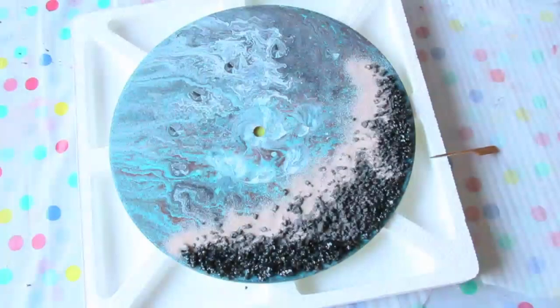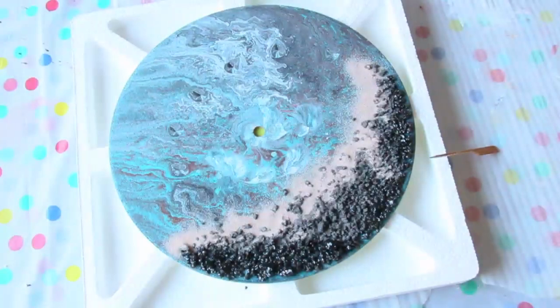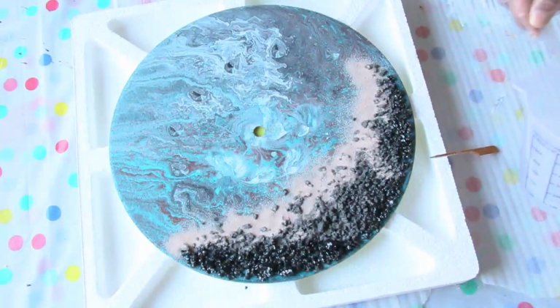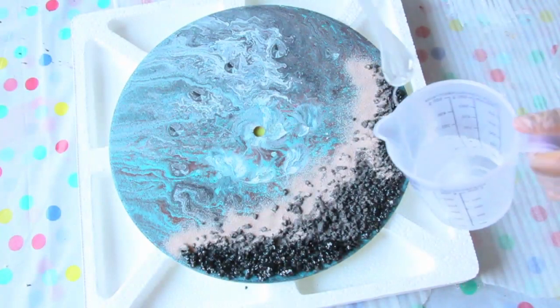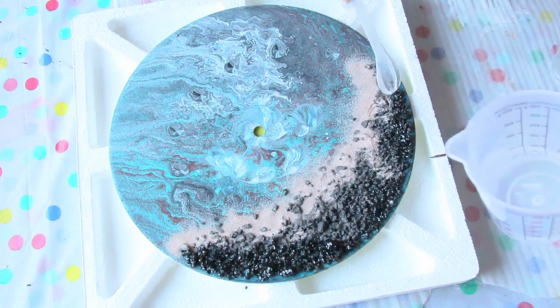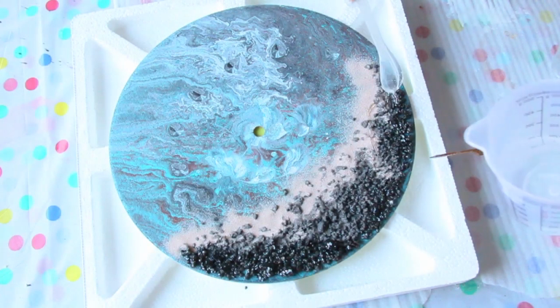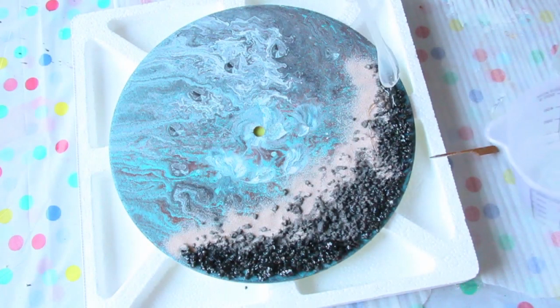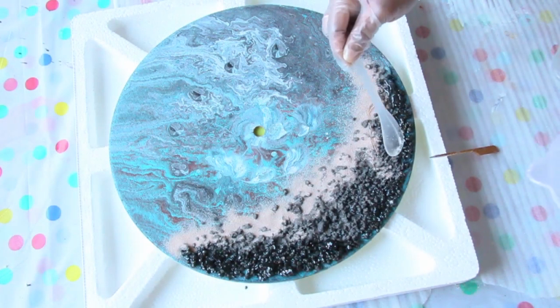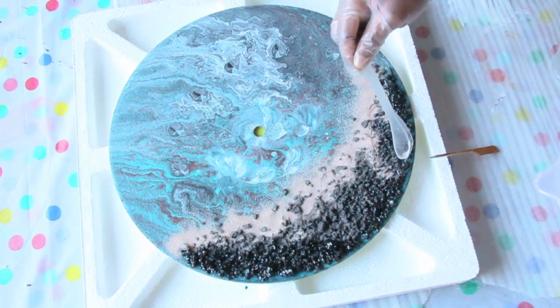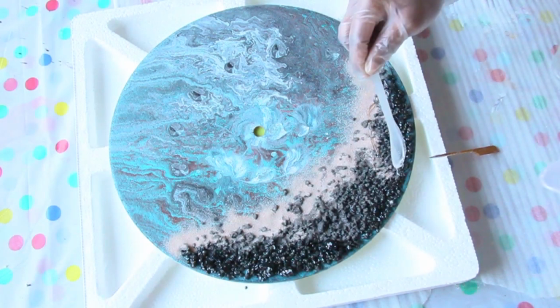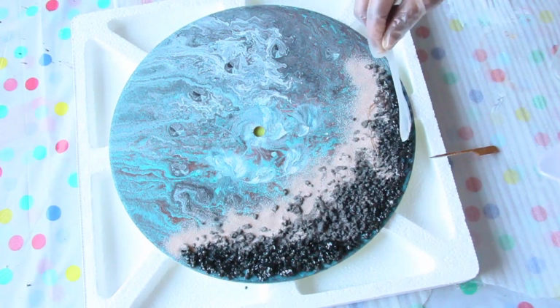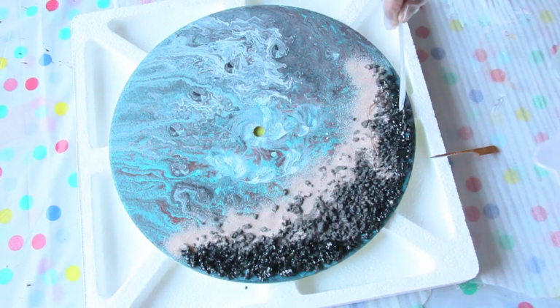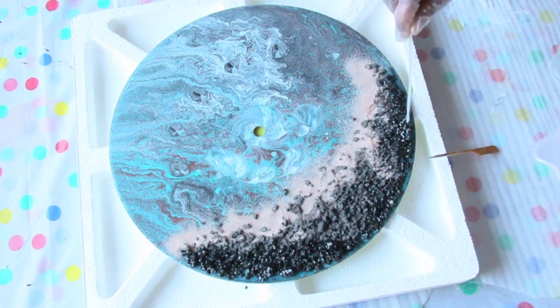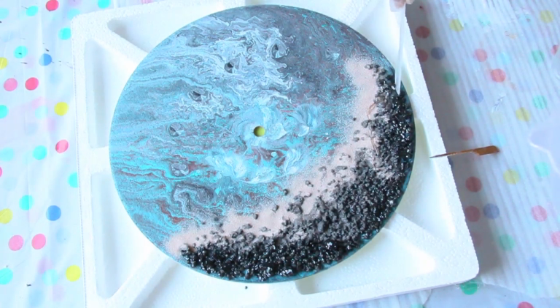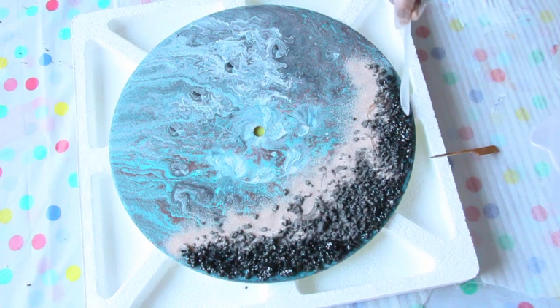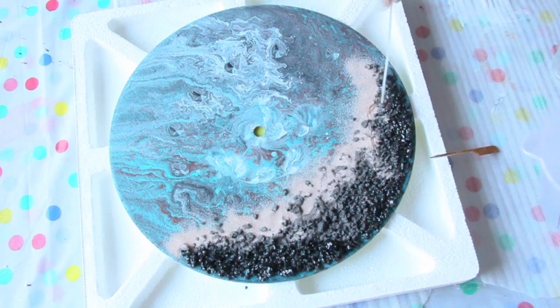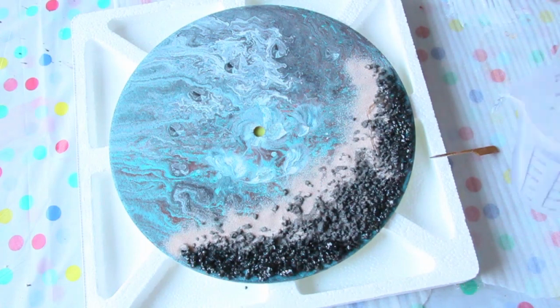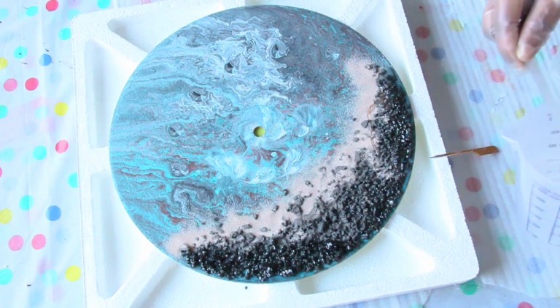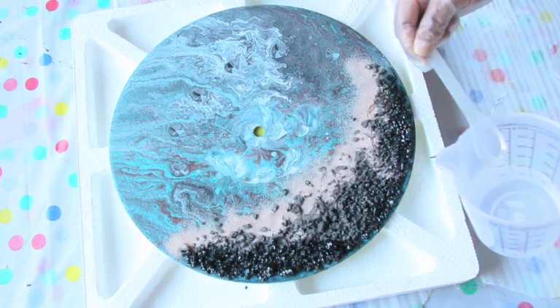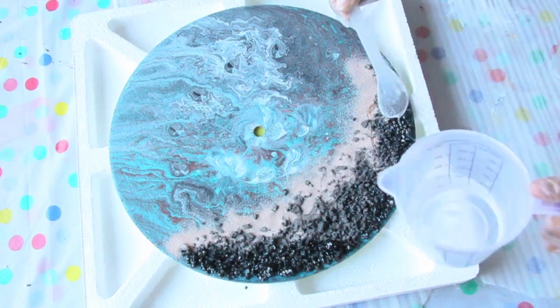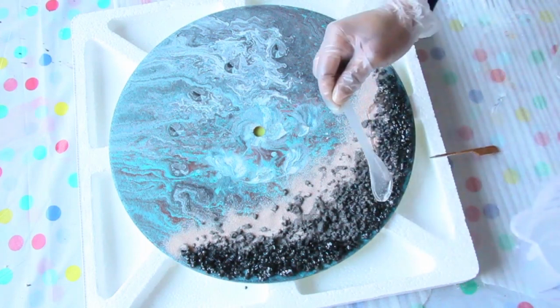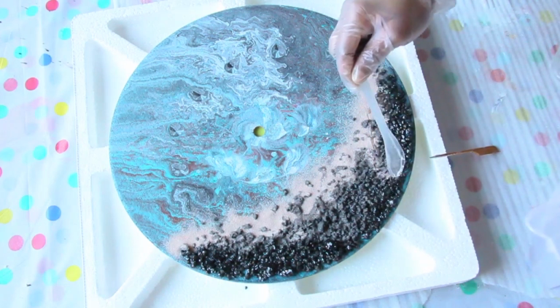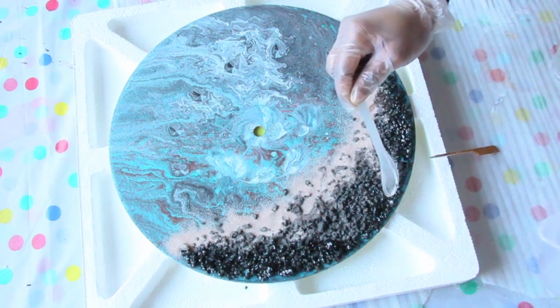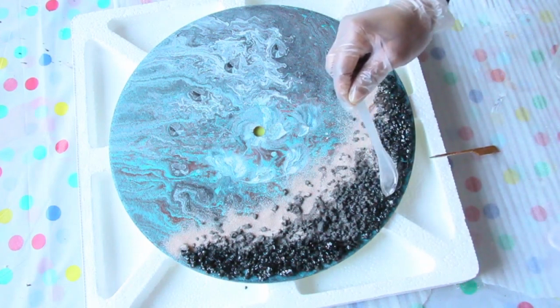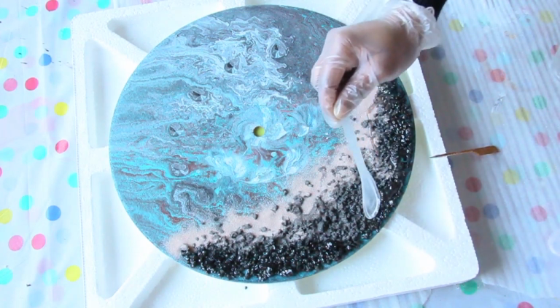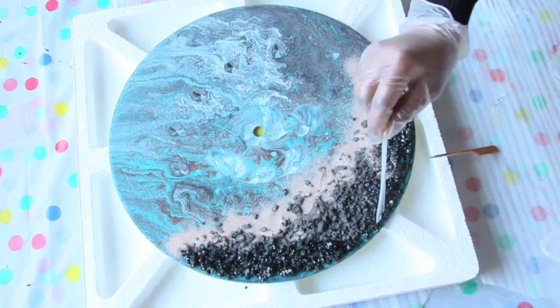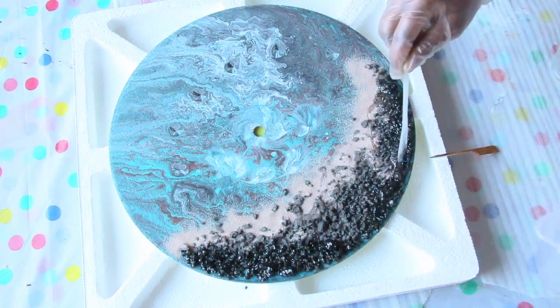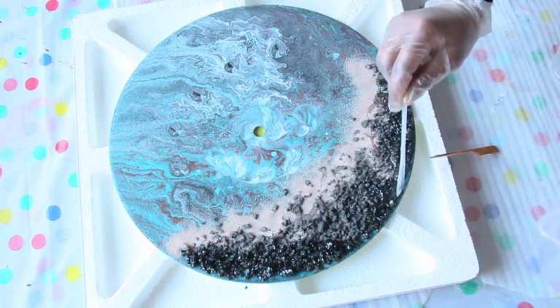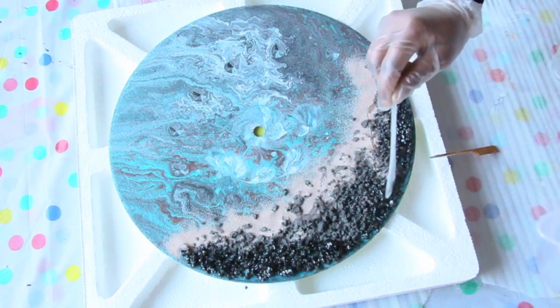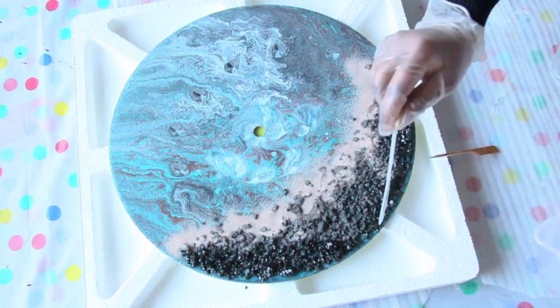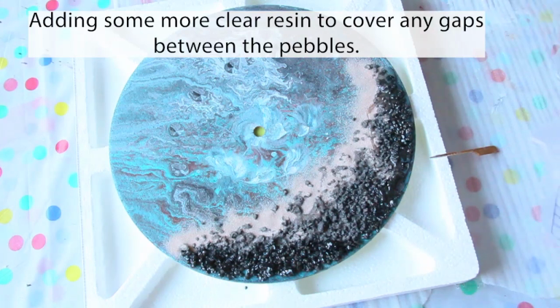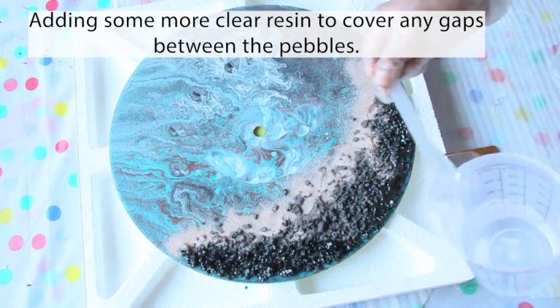I'm adding a bit more clear resin on top of the pebbles to cover any remaining gaps, then adding a bit more sand and pebbles to fill things in.